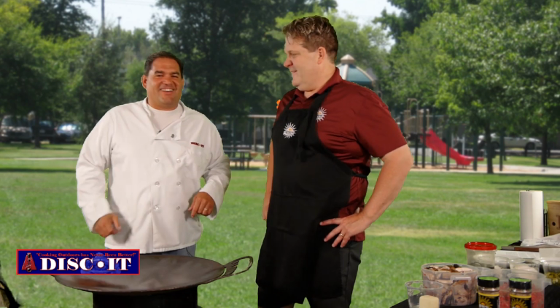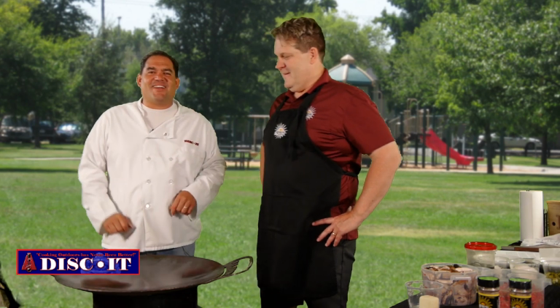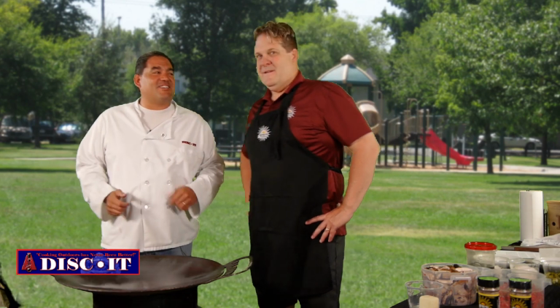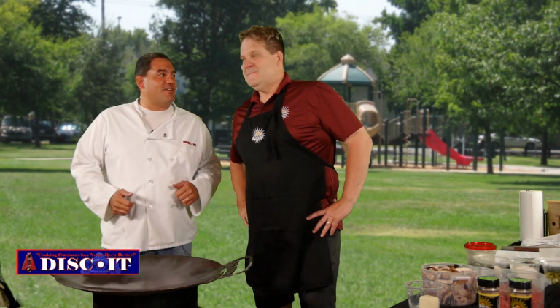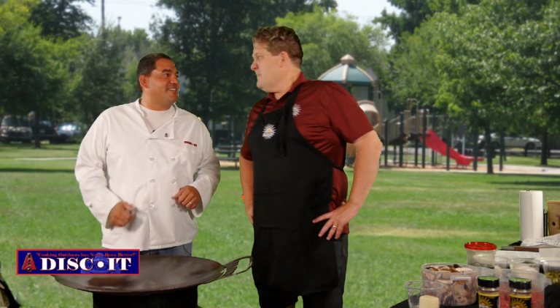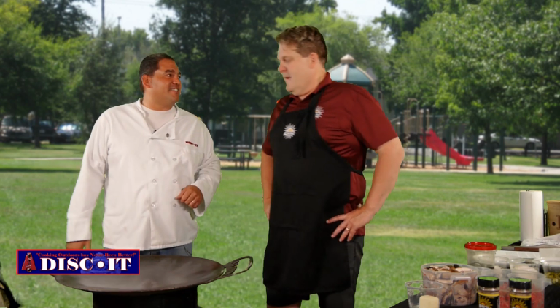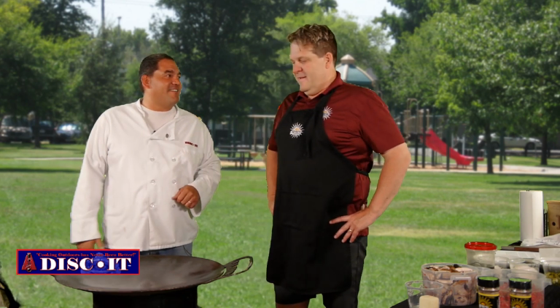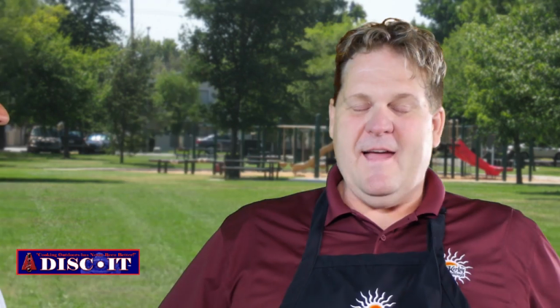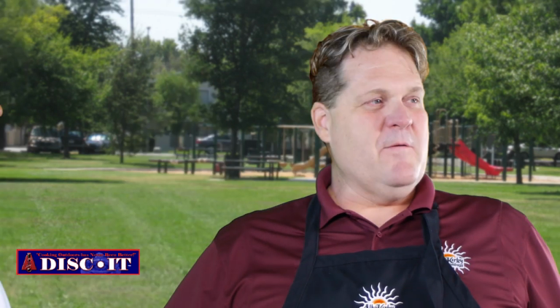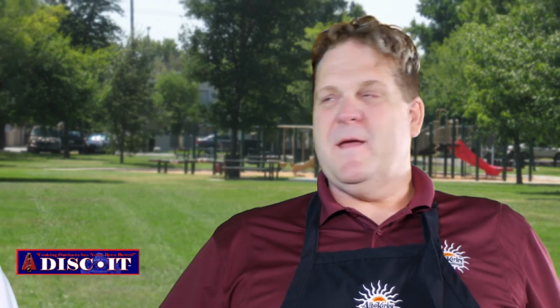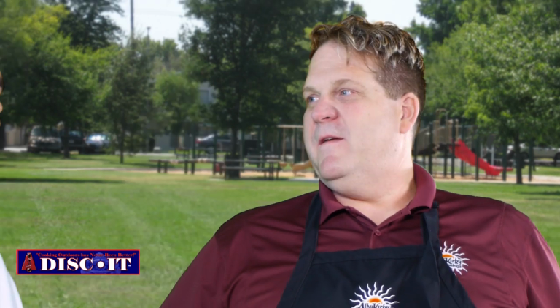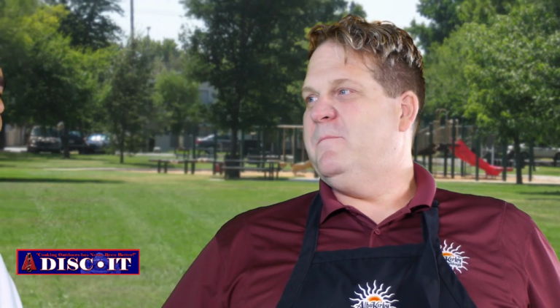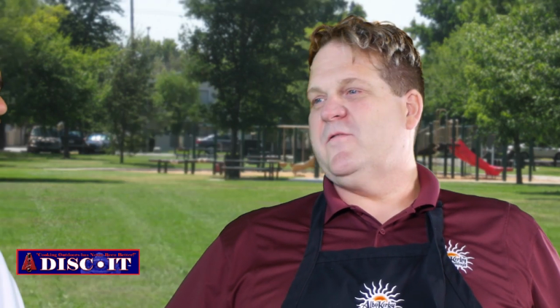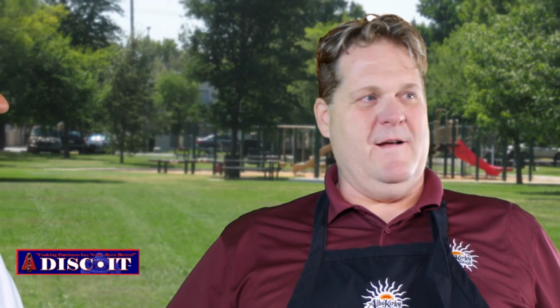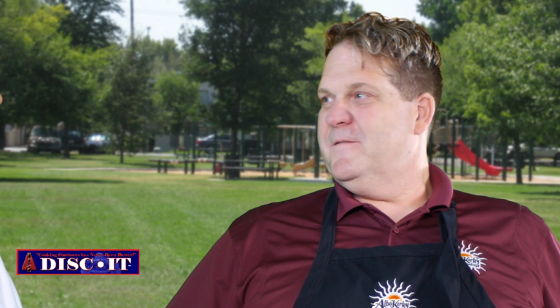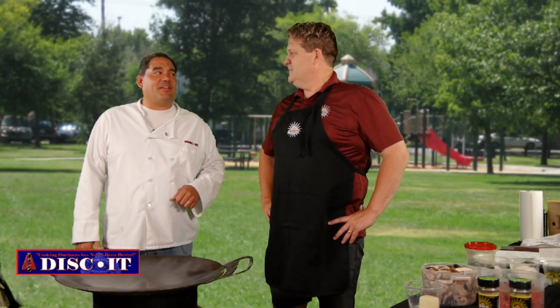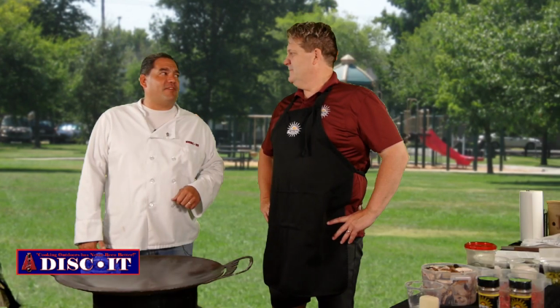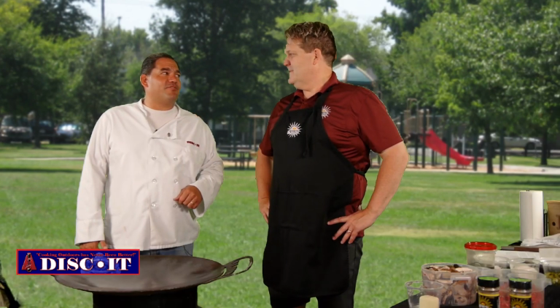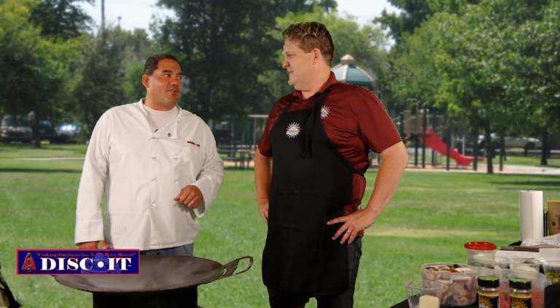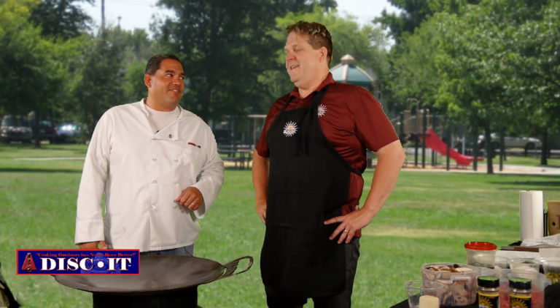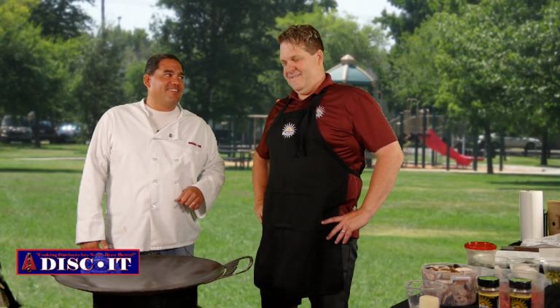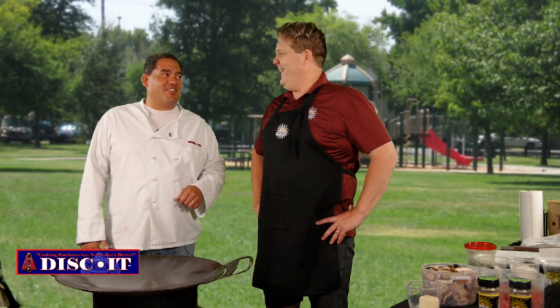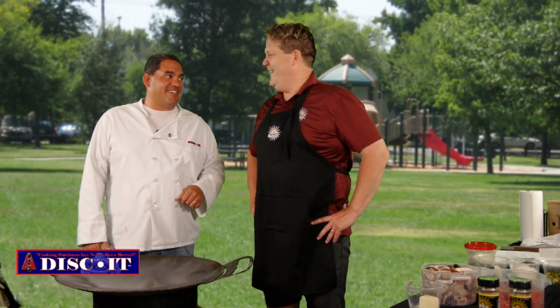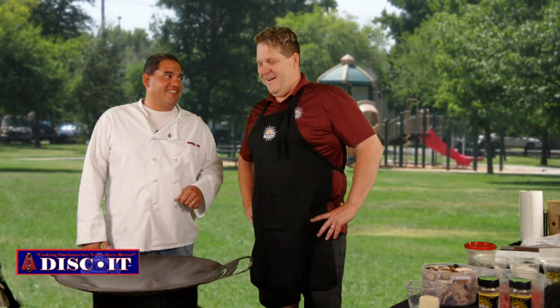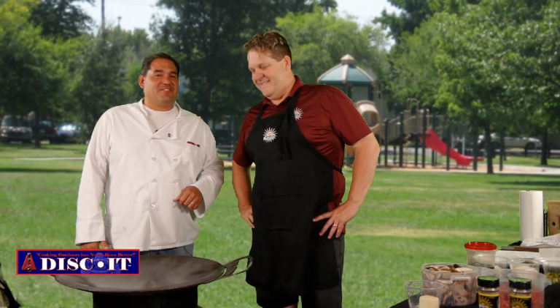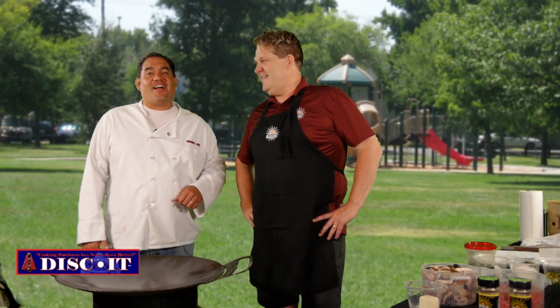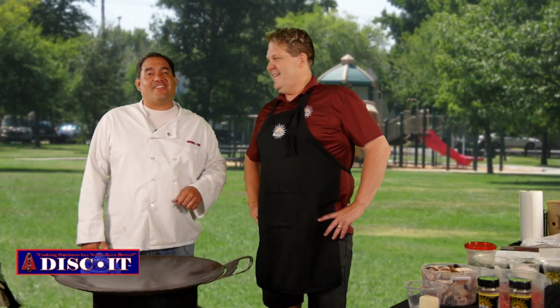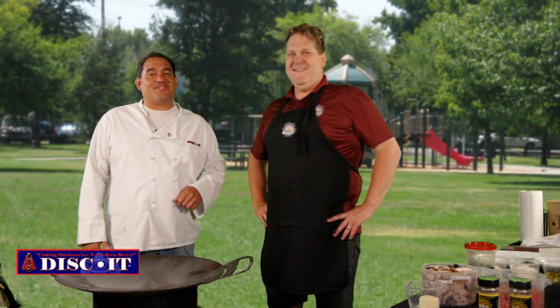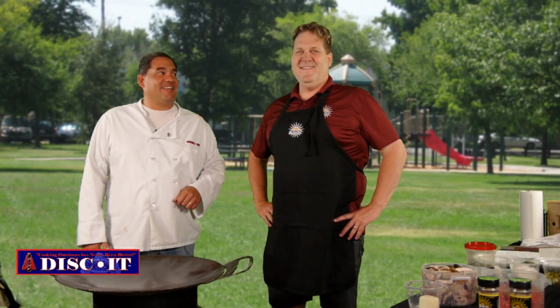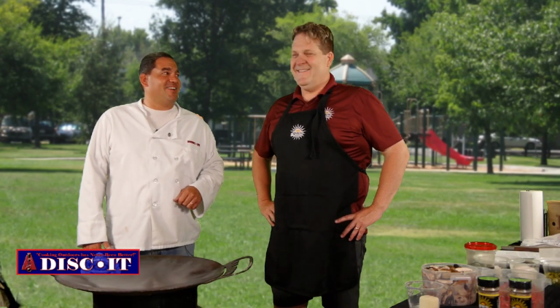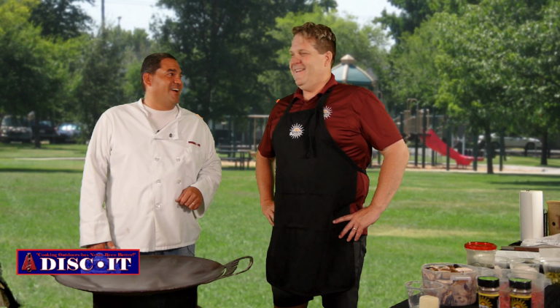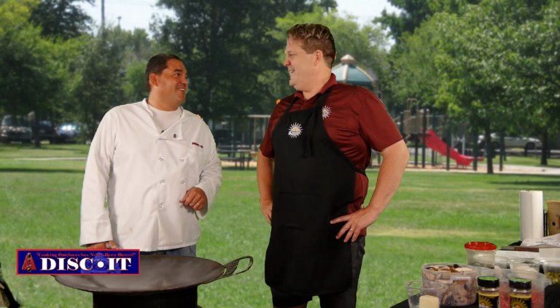We're going to cook something different on the discit today. Today we're going to make a beefy beef stroganoff. On the discit! I've got to learn this one, man. How do you do it?